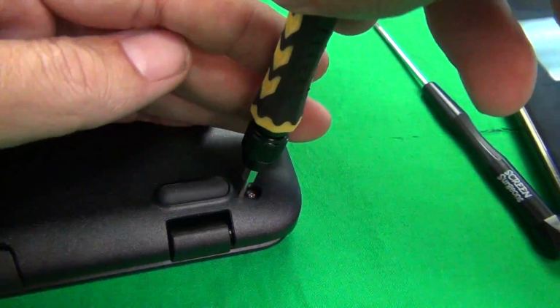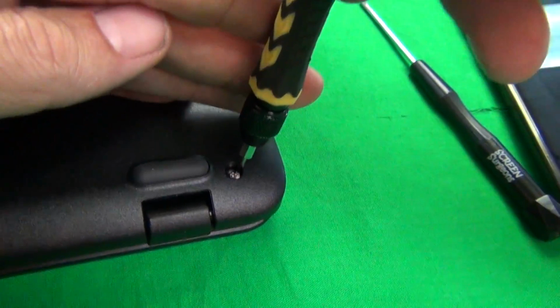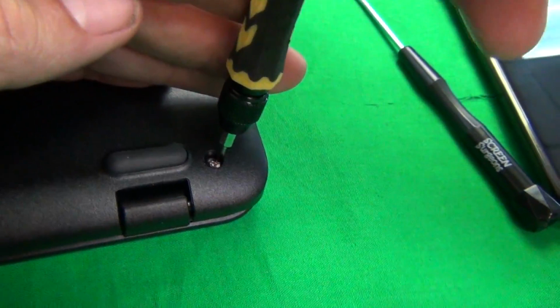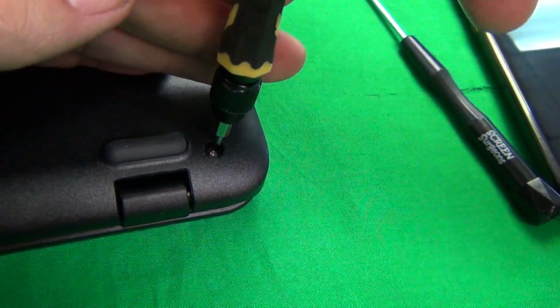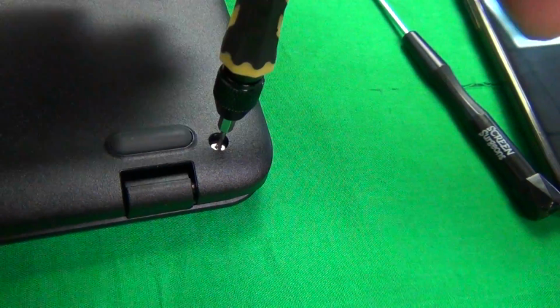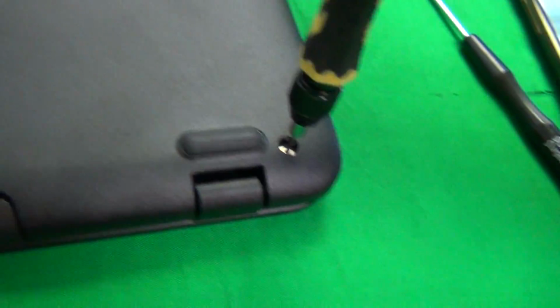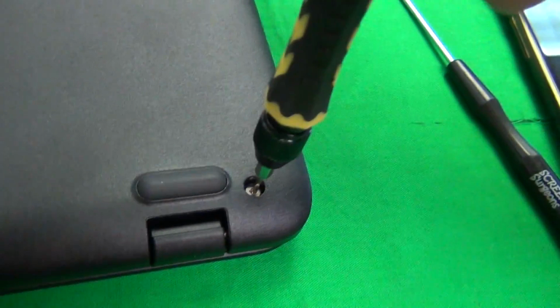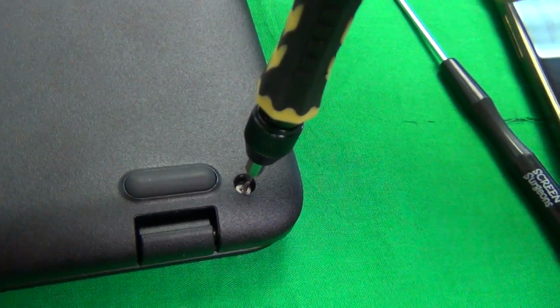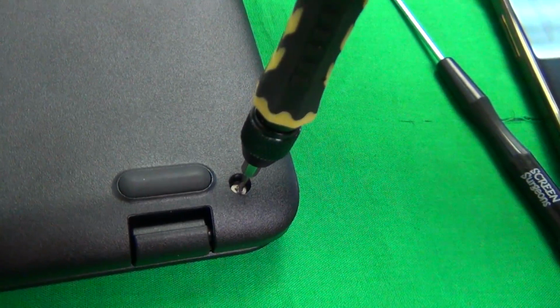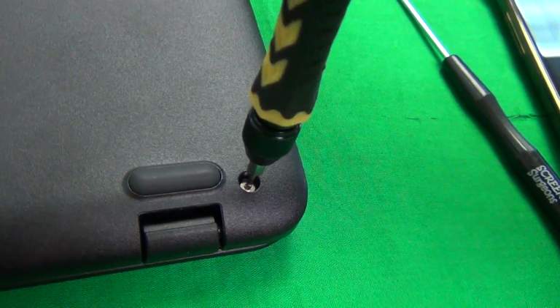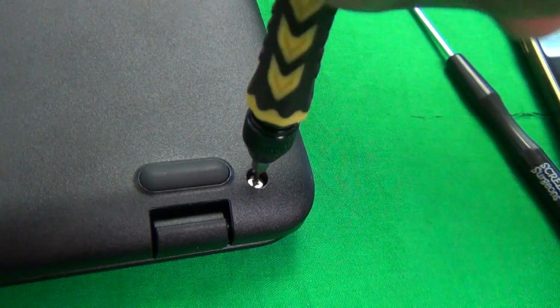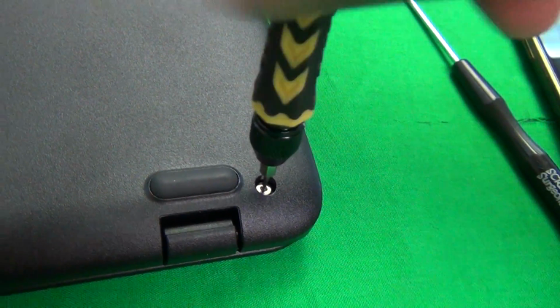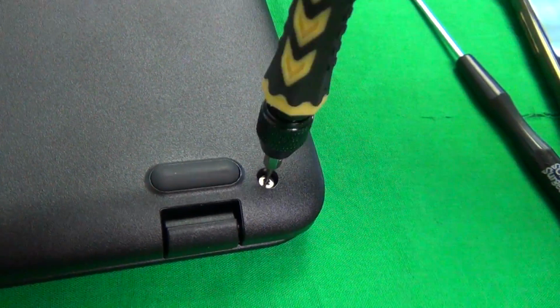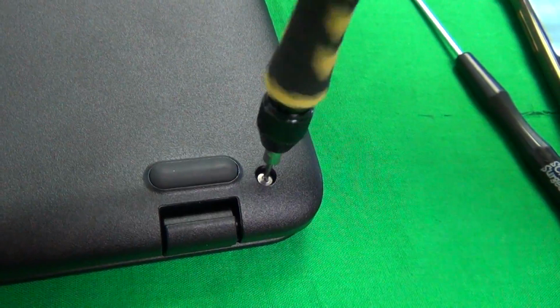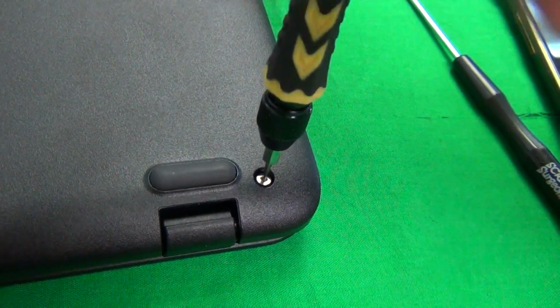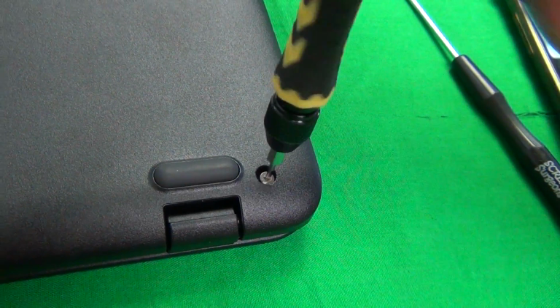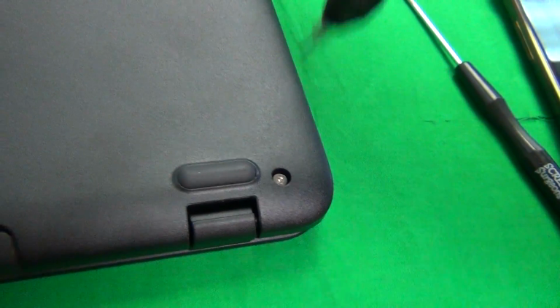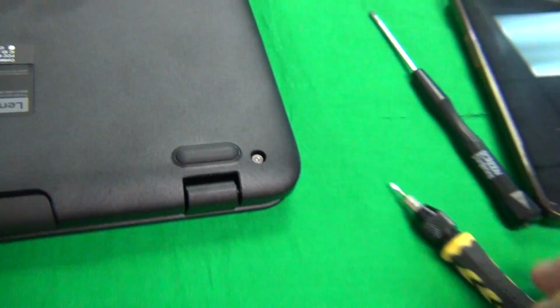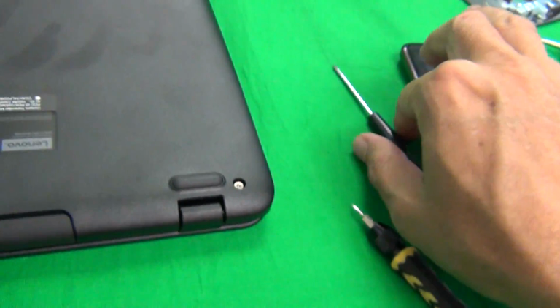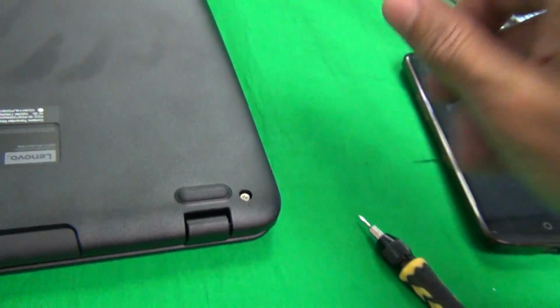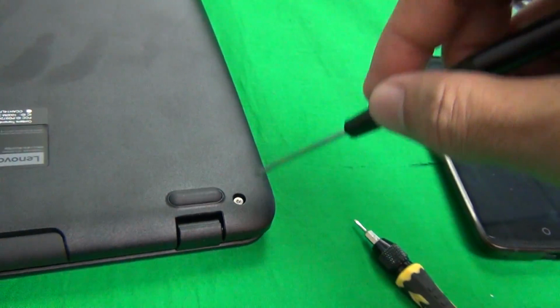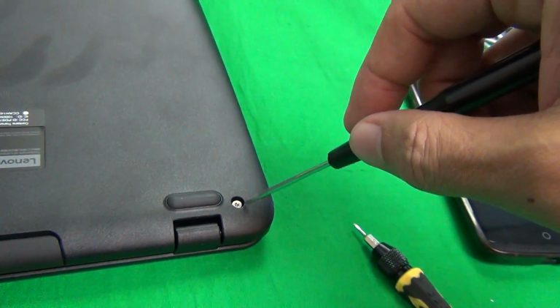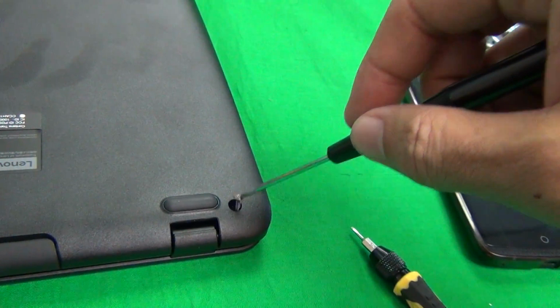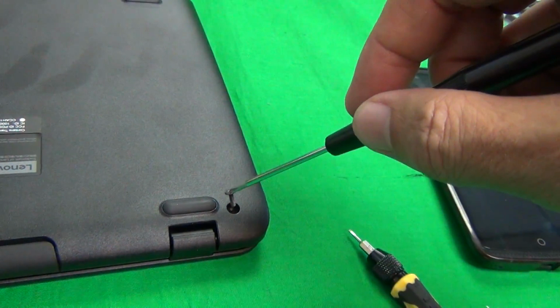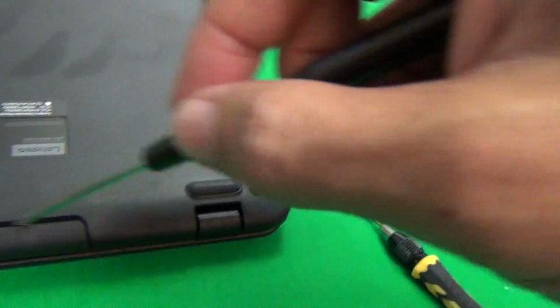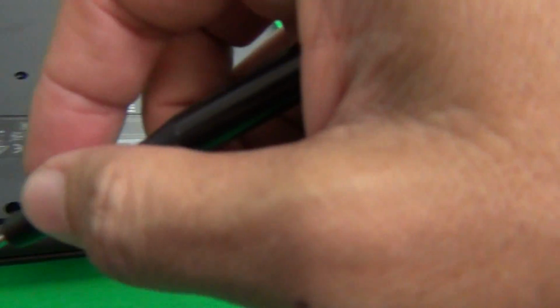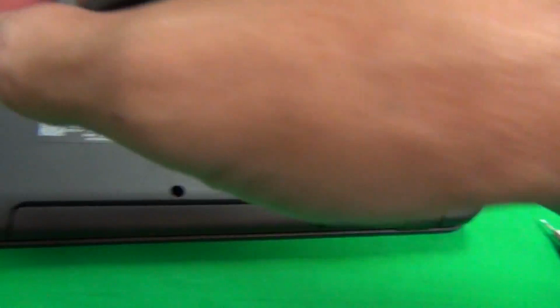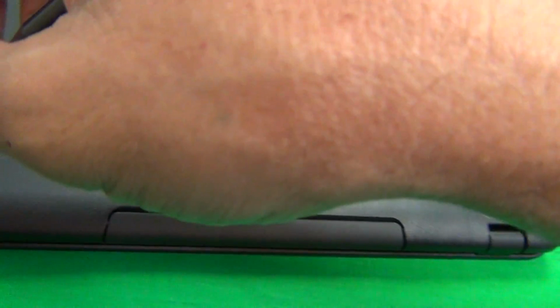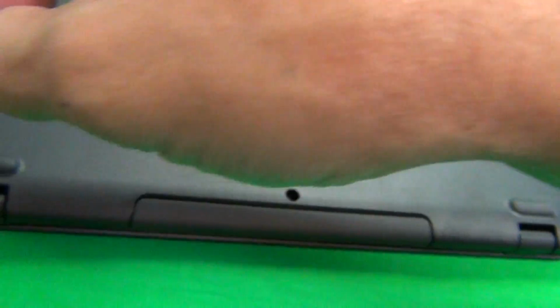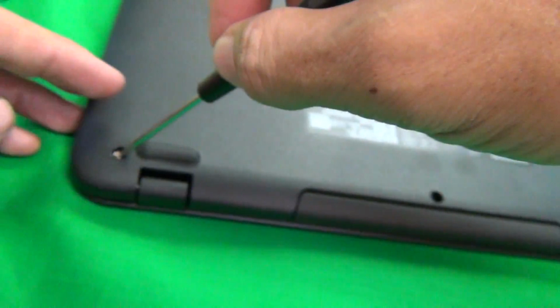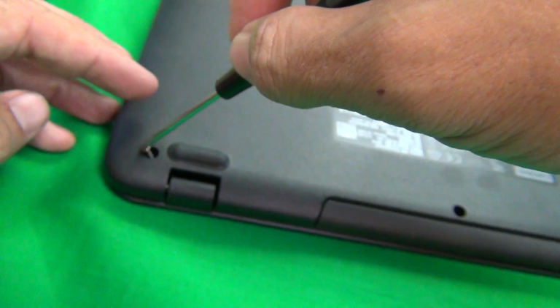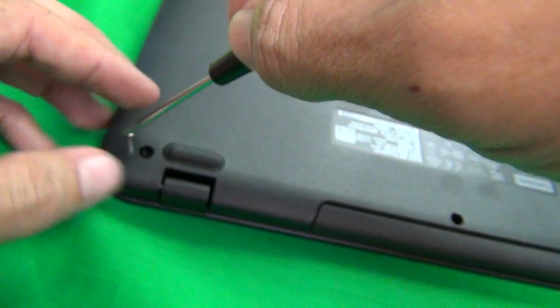I'm going to show it again. Just put it down, use quite a bit of force, then remove it, and use the magnetized screwdriver to remove these.